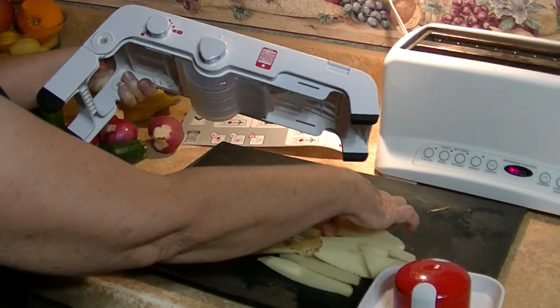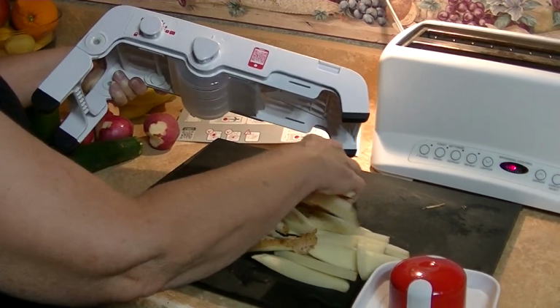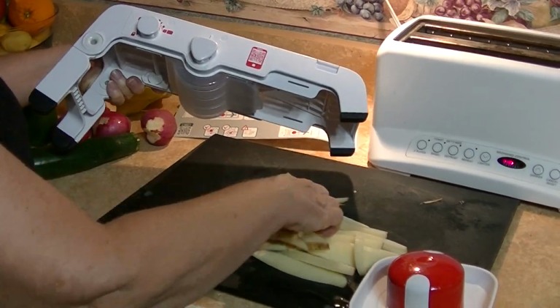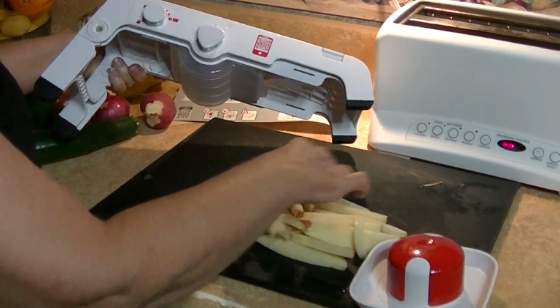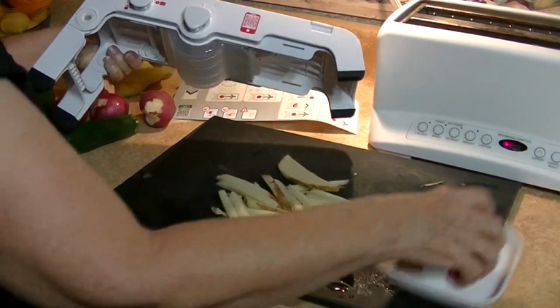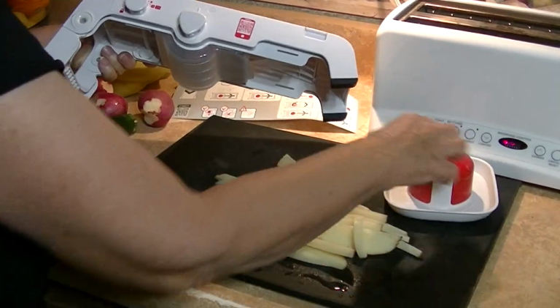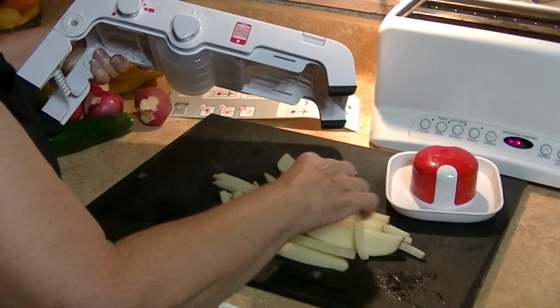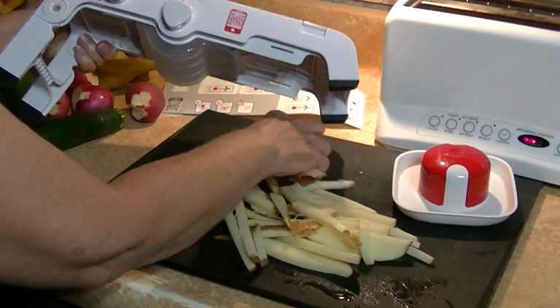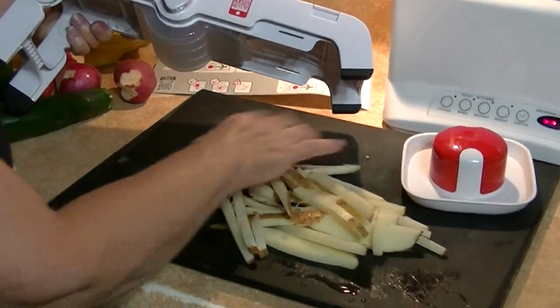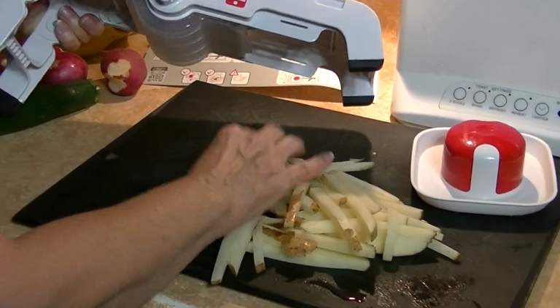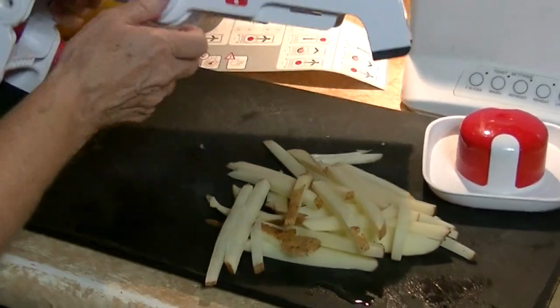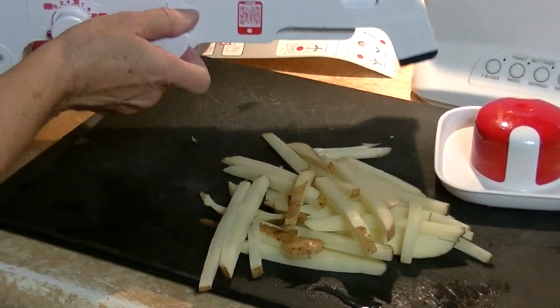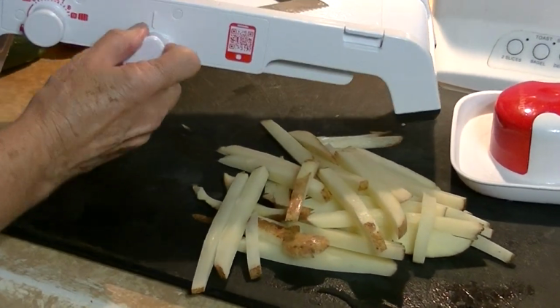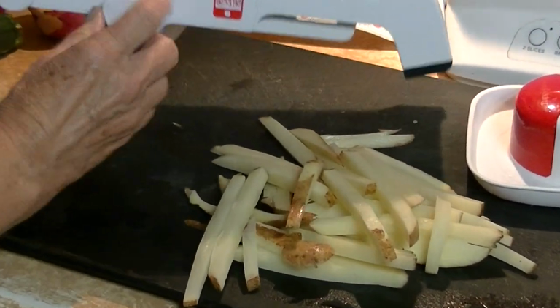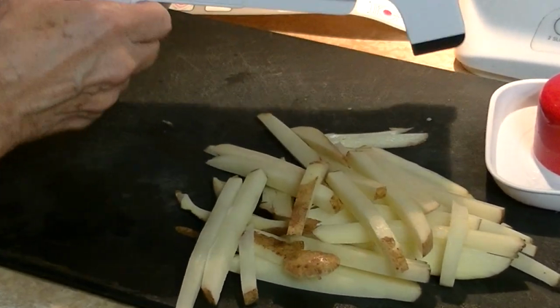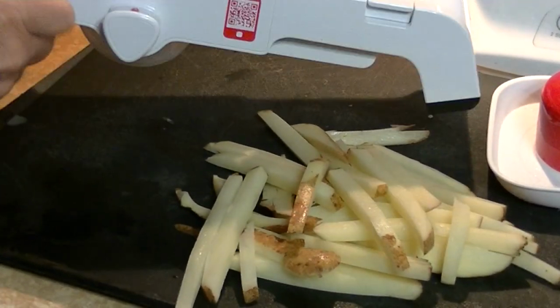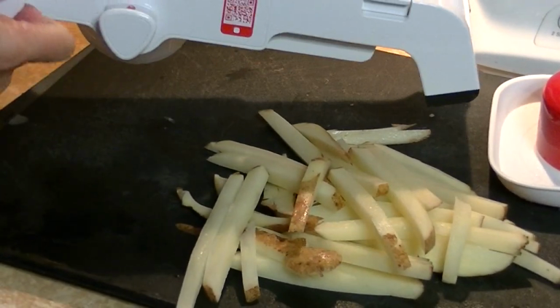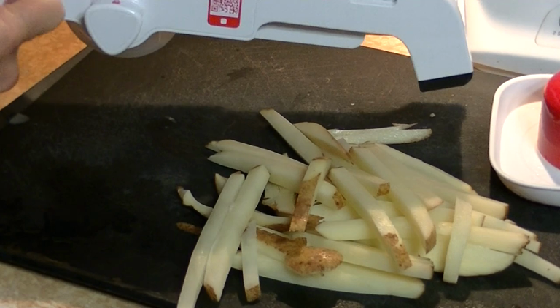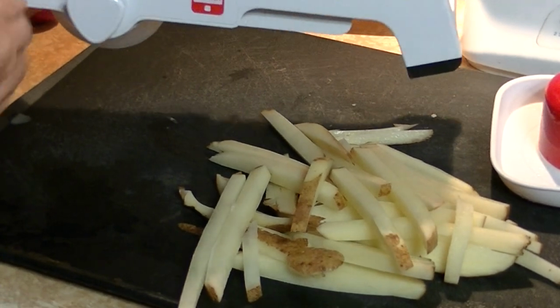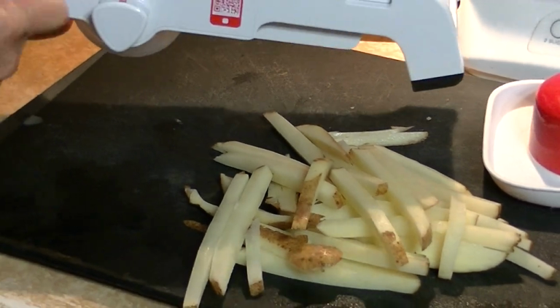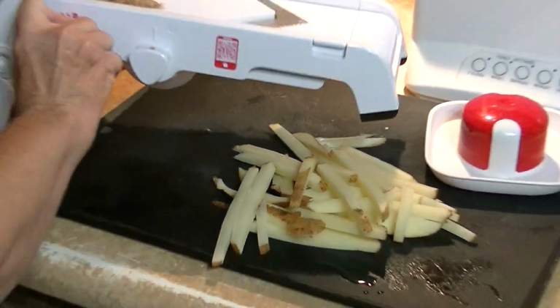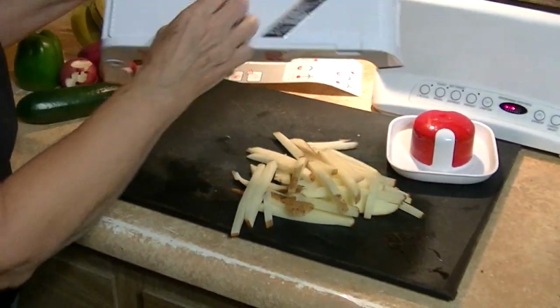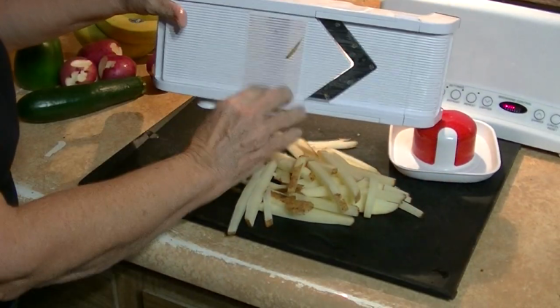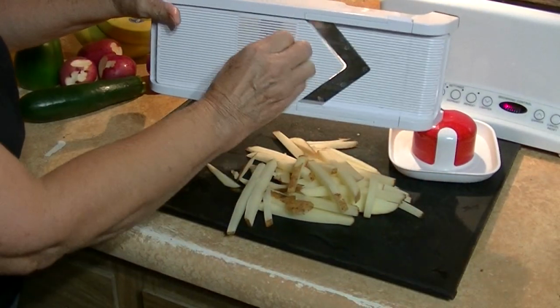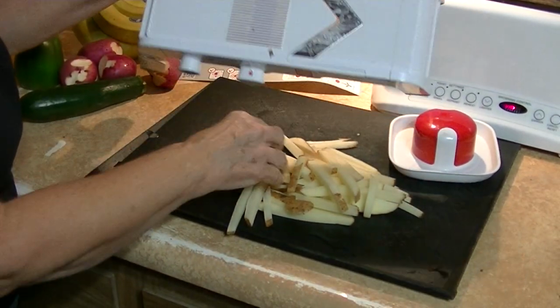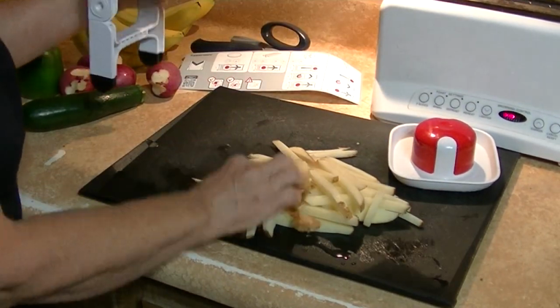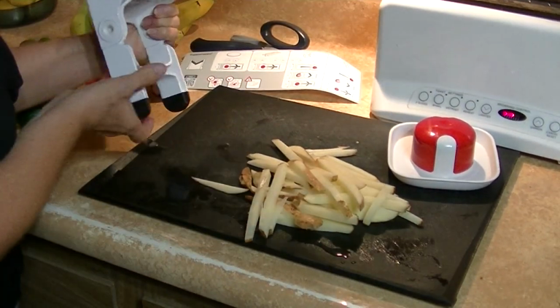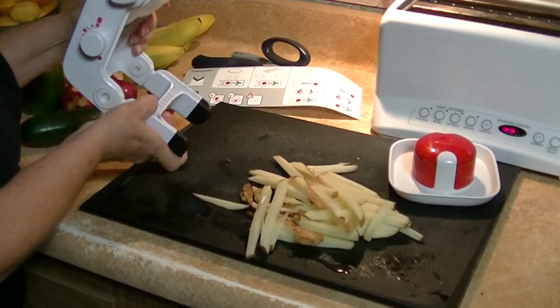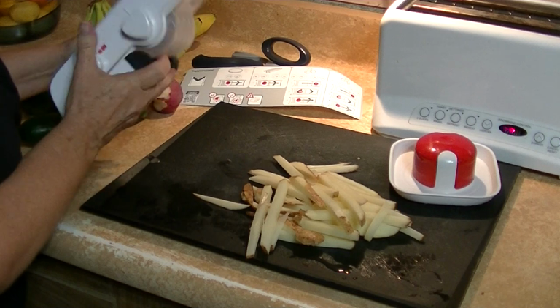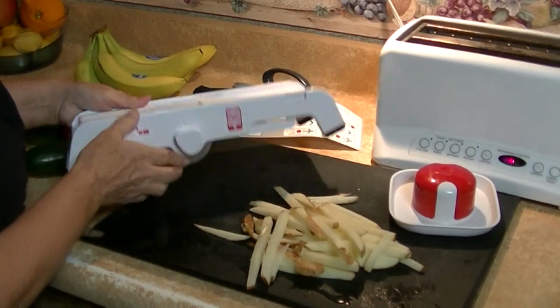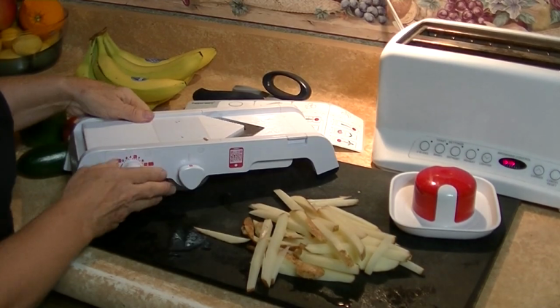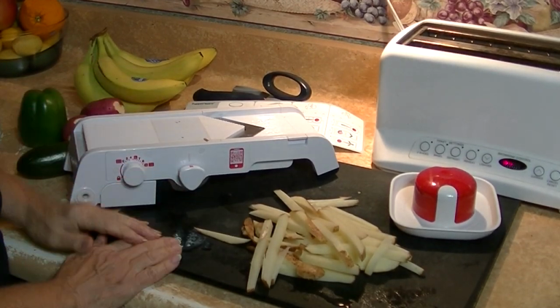Isn't that beautiful, easy, simple, quick? And once again, I'm going to put this on lock, put this on lock, and now it's perfectly safe and can be washed, and you're finished. Thank you very much.